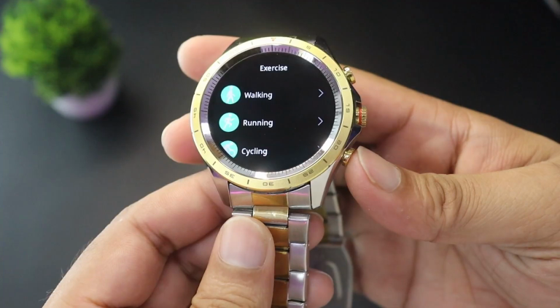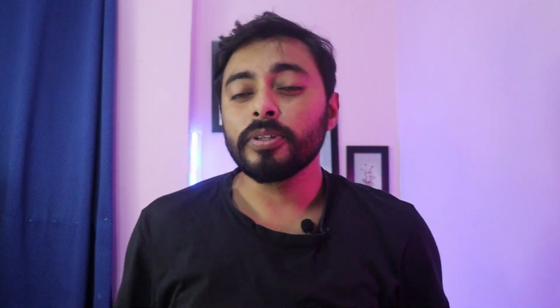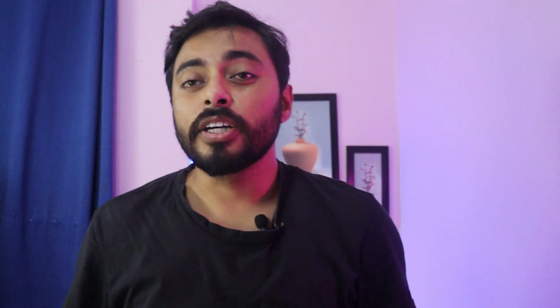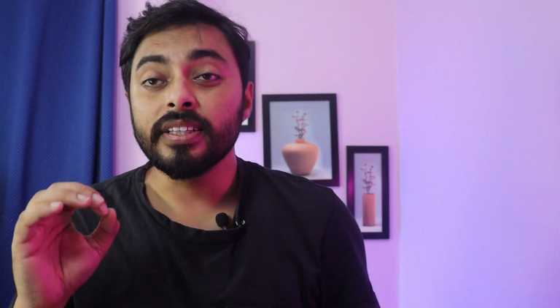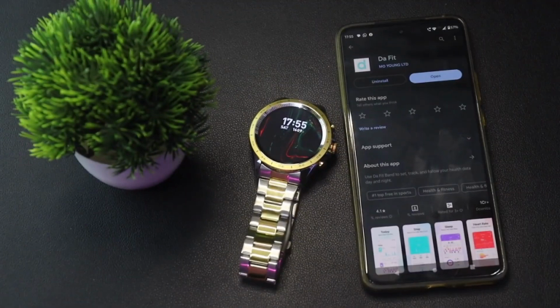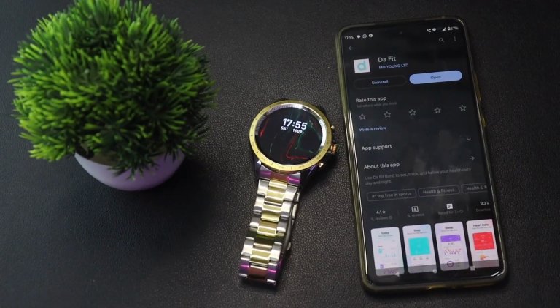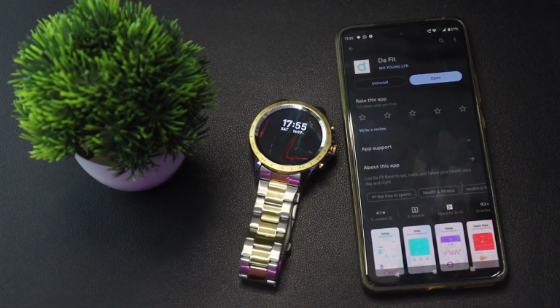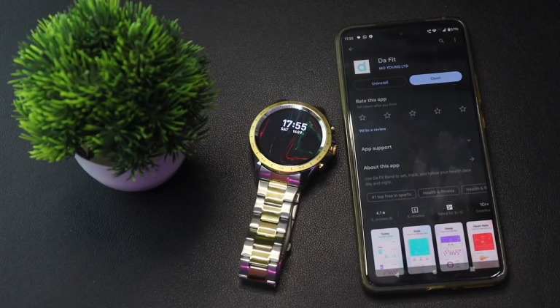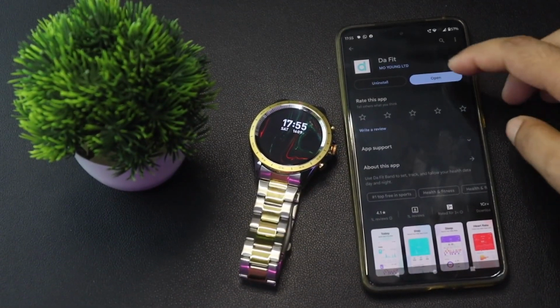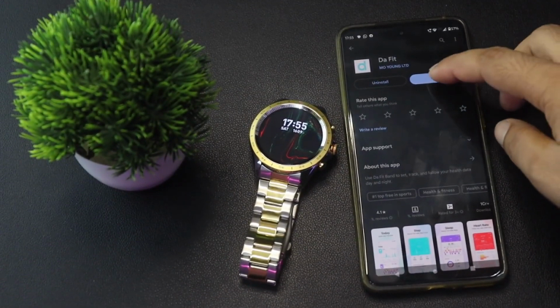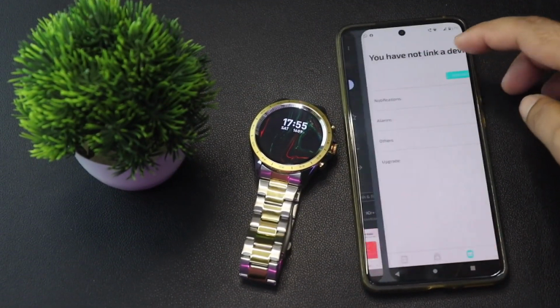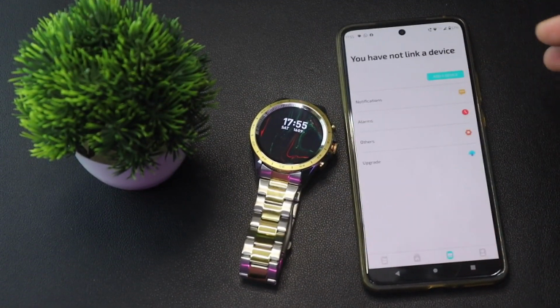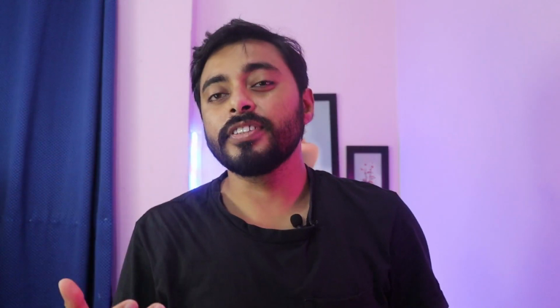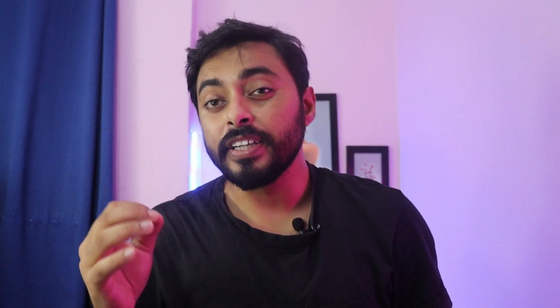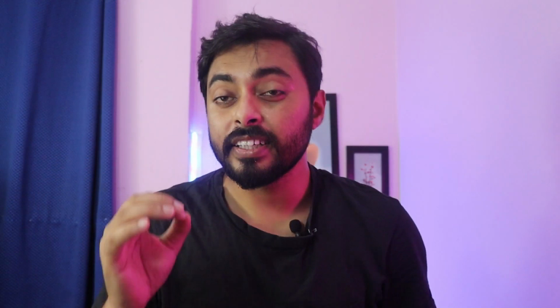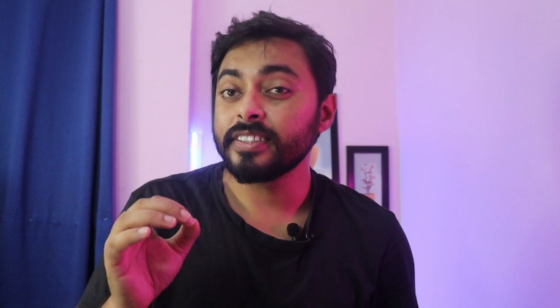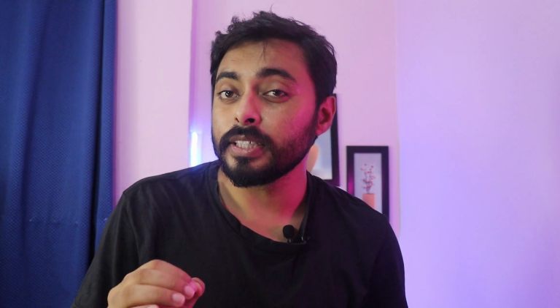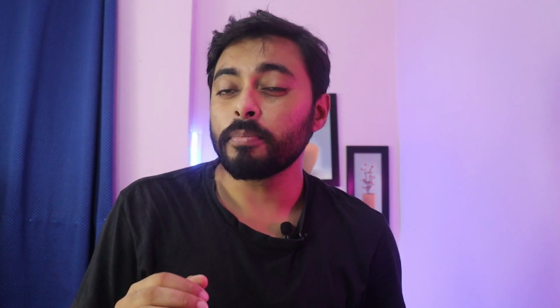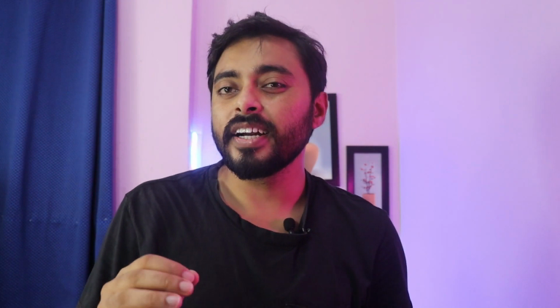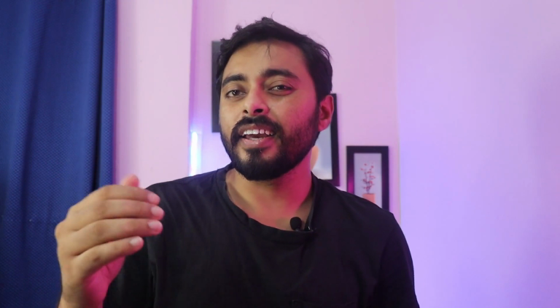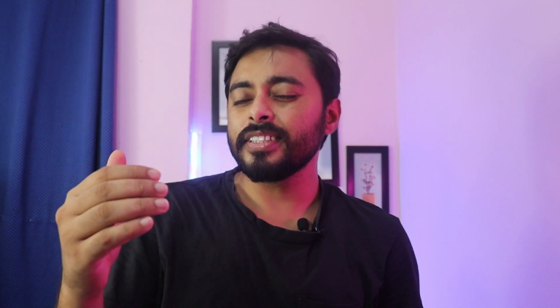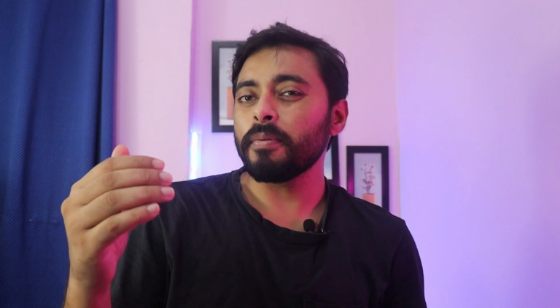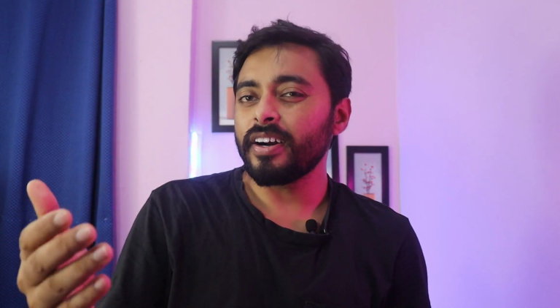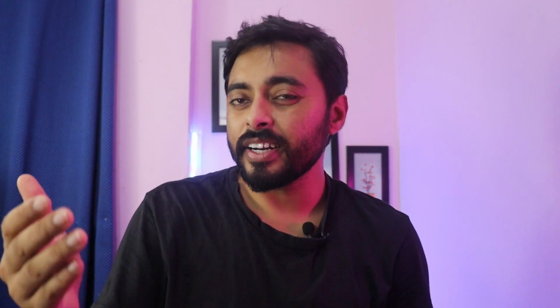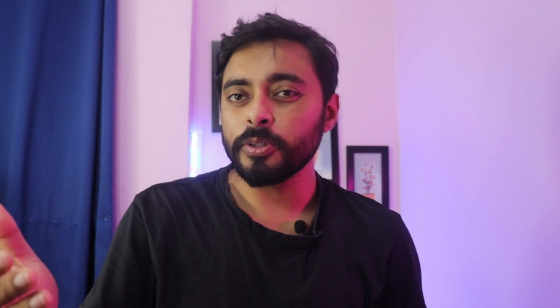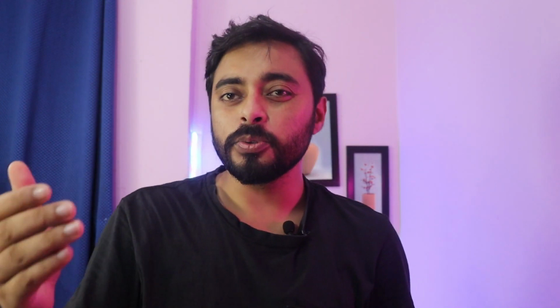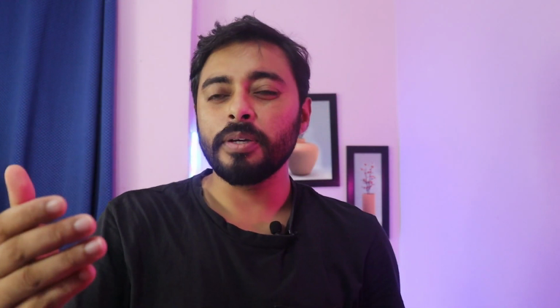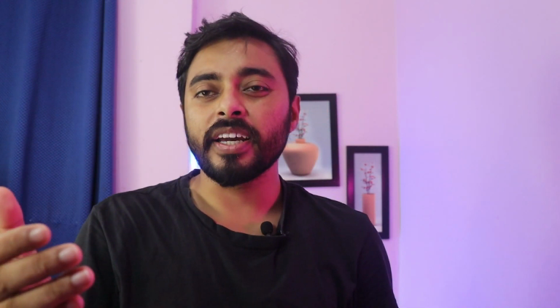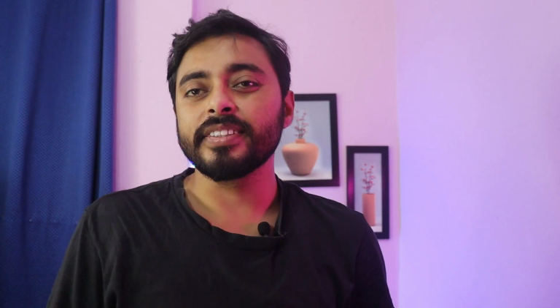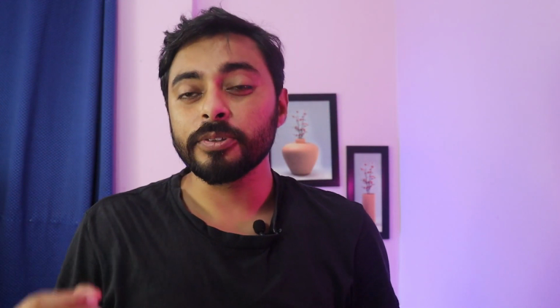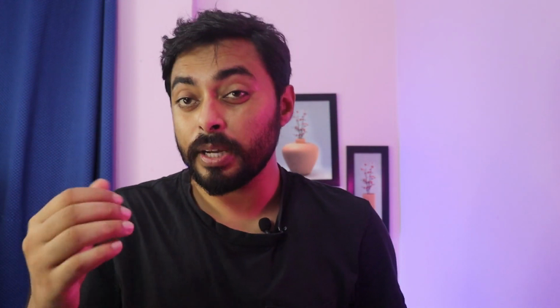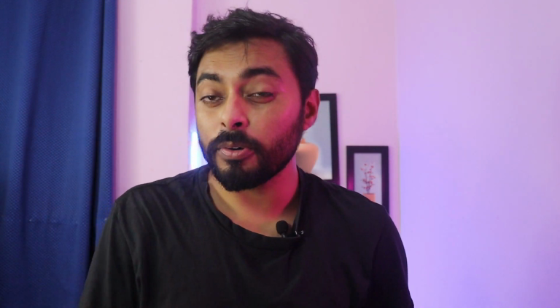This smartwatch works with the DarkFit application. Apart from Bluetooth calling, there are many features: you can do heart rate monitoring, SpO2, sleep tracking, and step count.